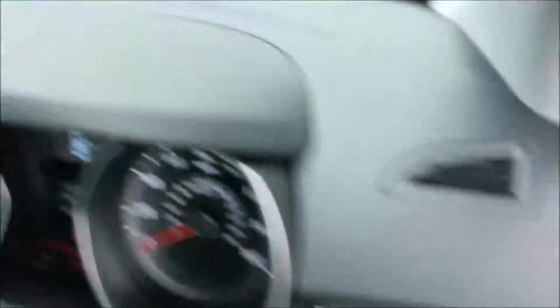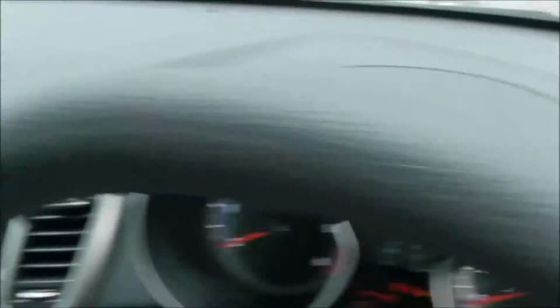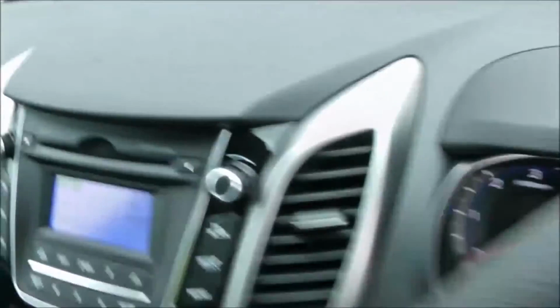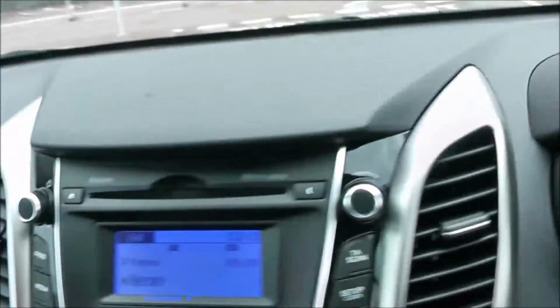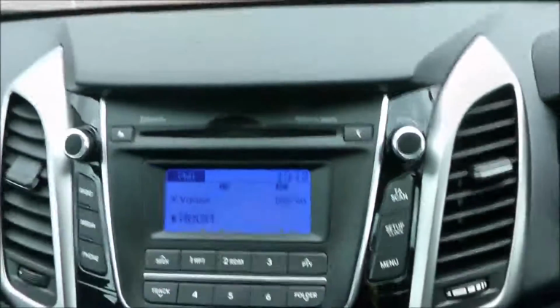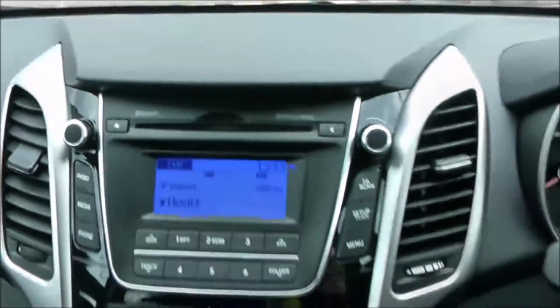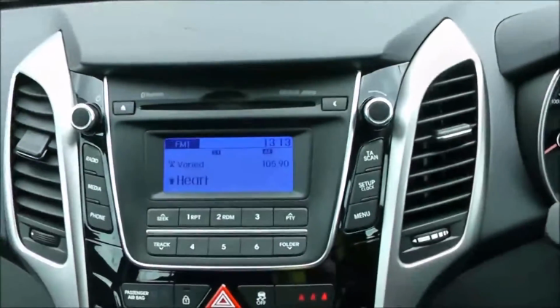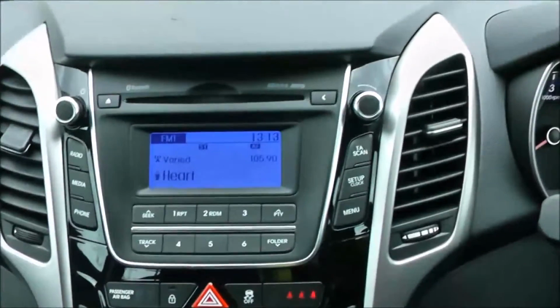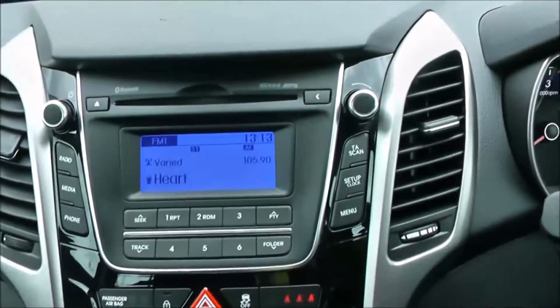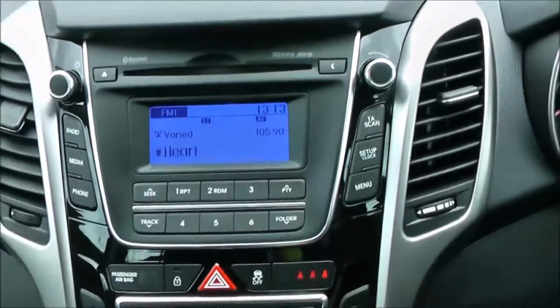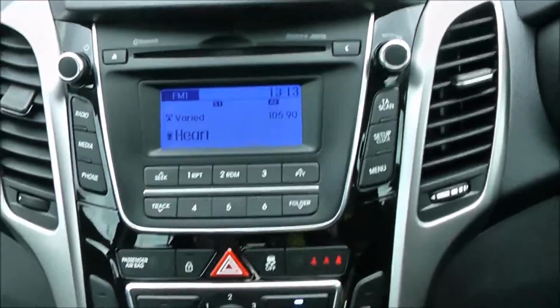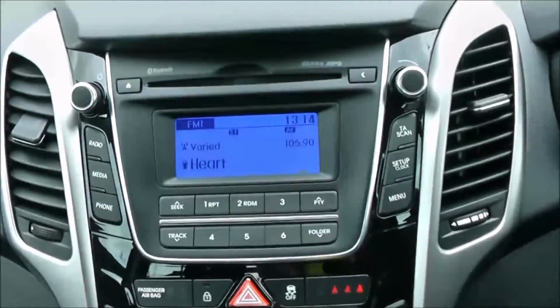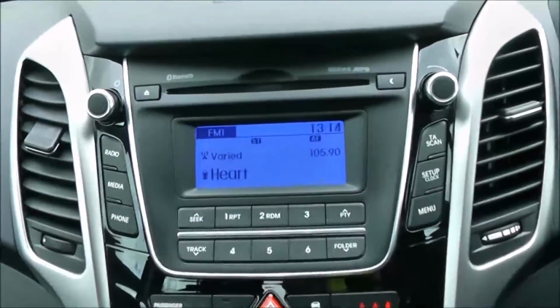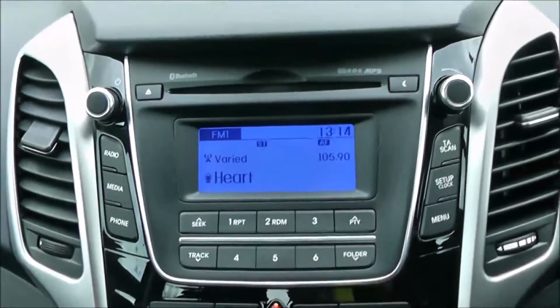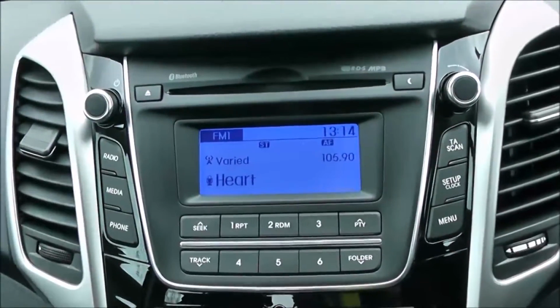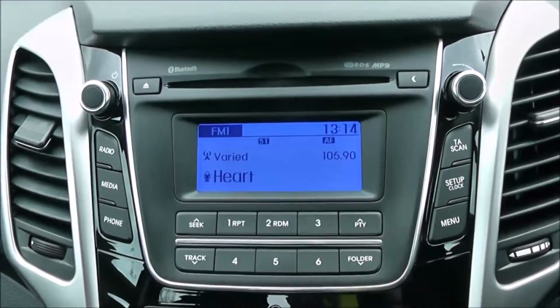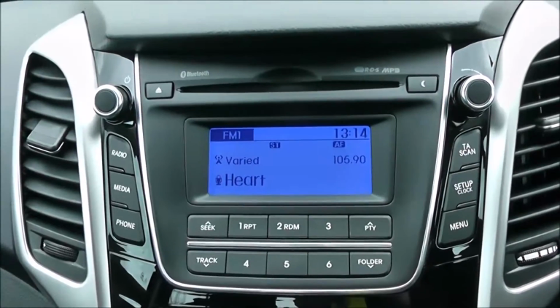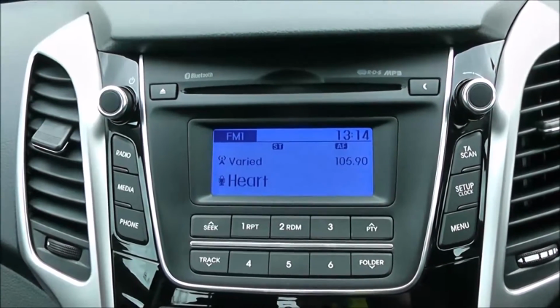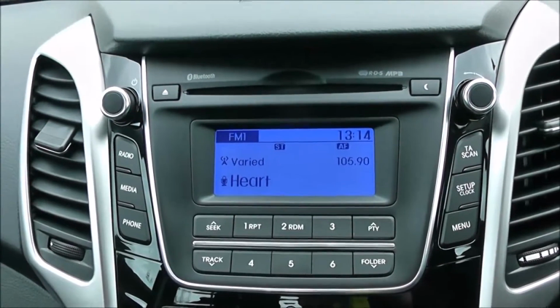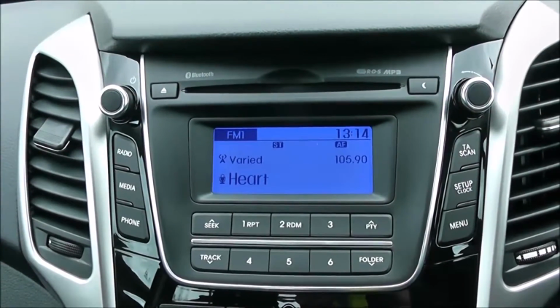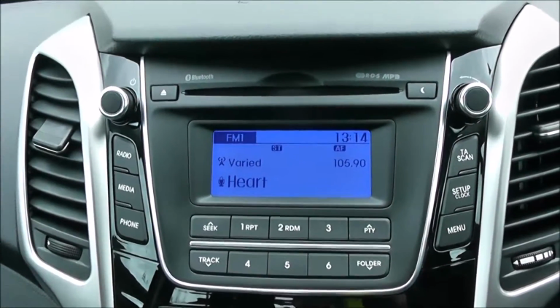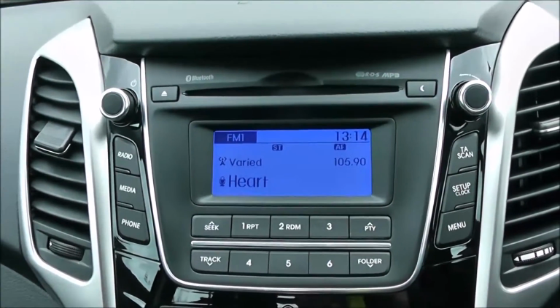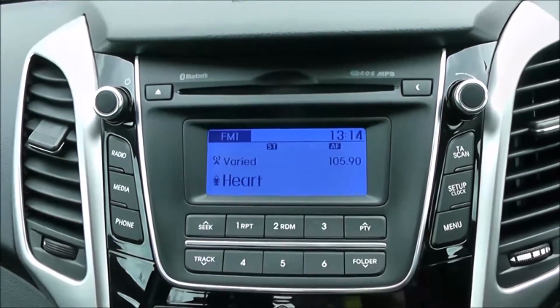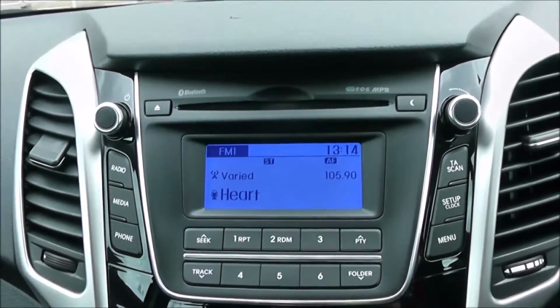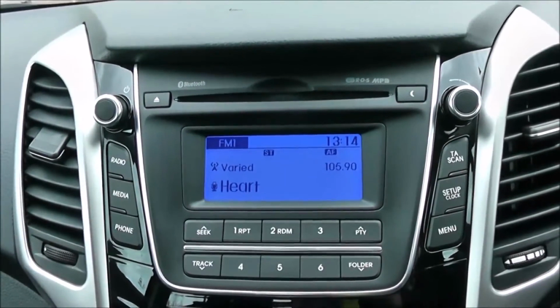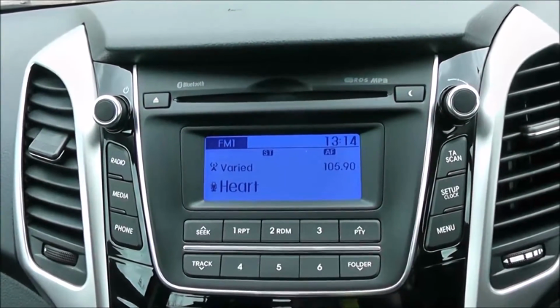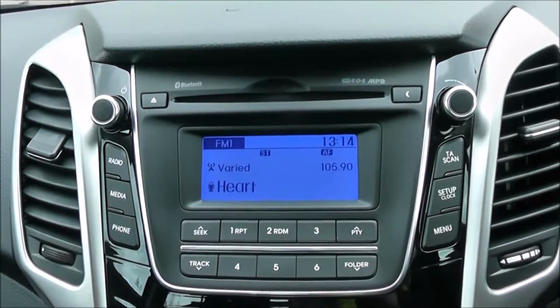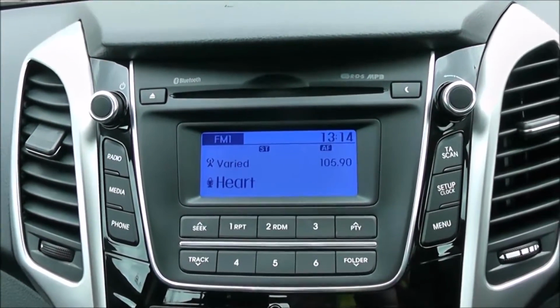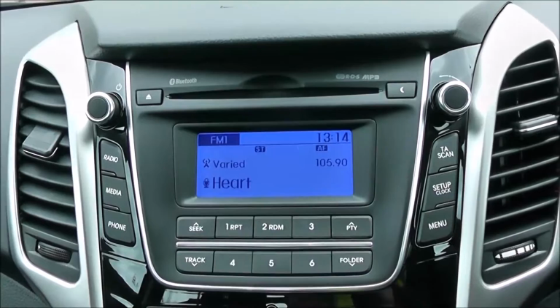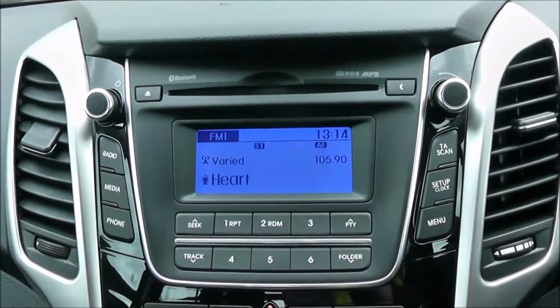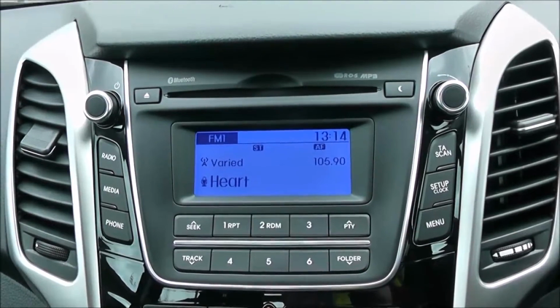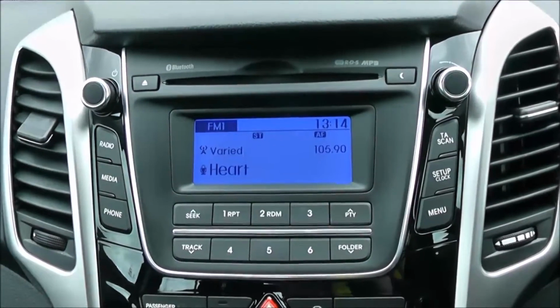Moving onto the centre console, you have your CD and radio display. This vehicle is also equipped with Bluetooth technology, so you're able to make phone calls safely whilst on the move. Additionally, you can stream media from Bluetooth-compatible devices straight to the vehicle, without the need for any wires.